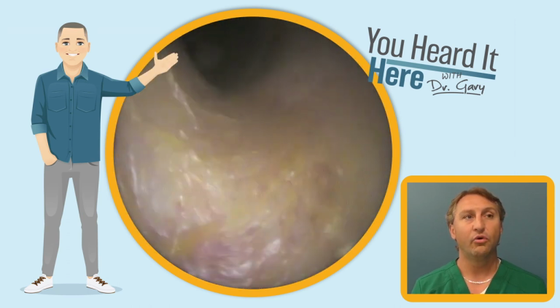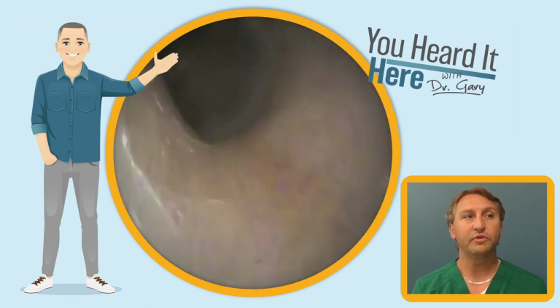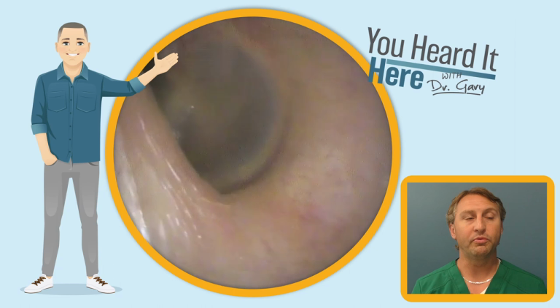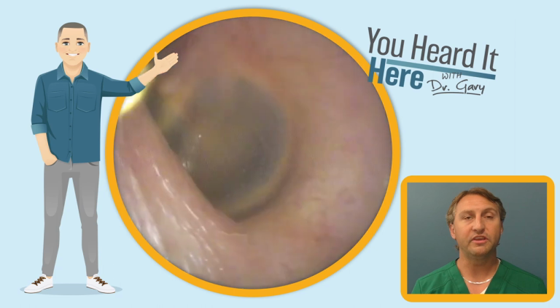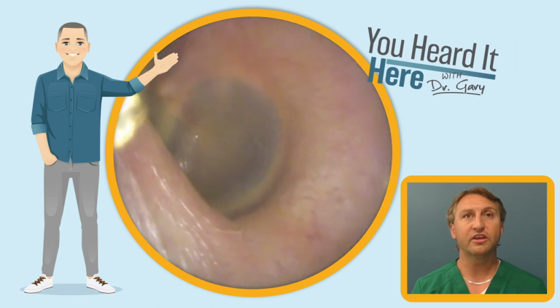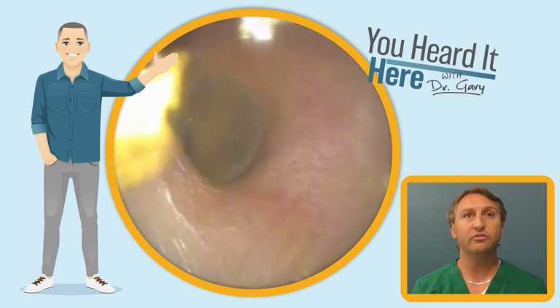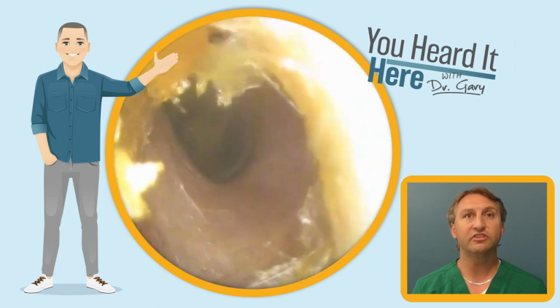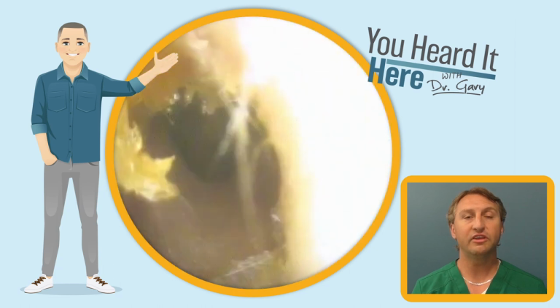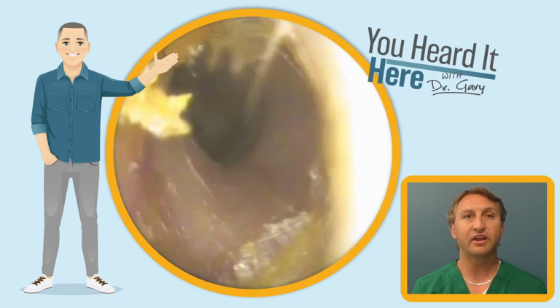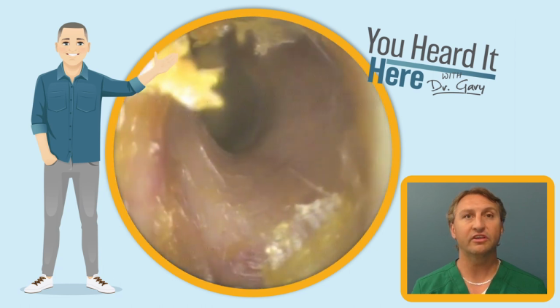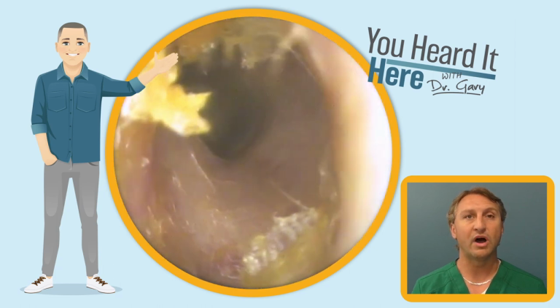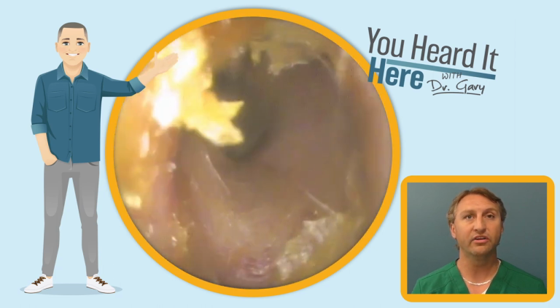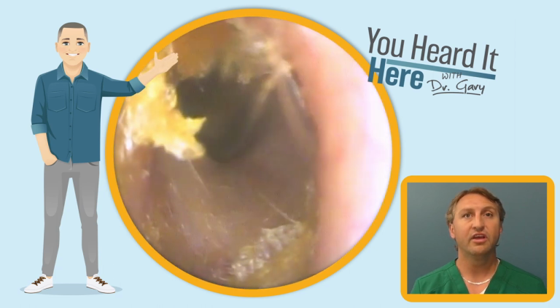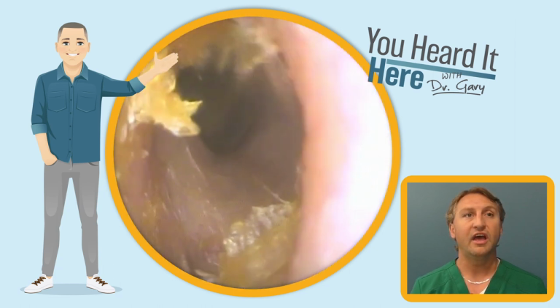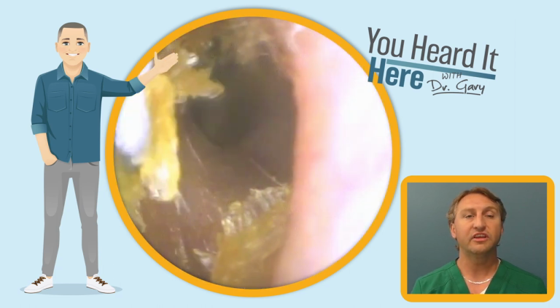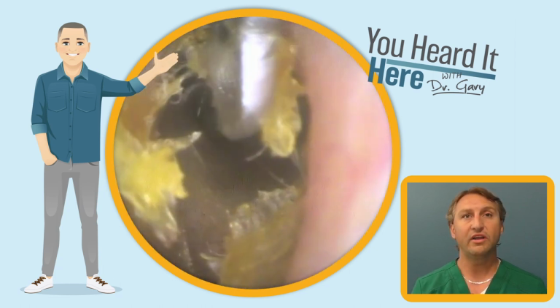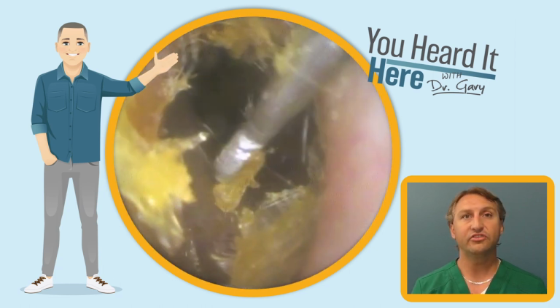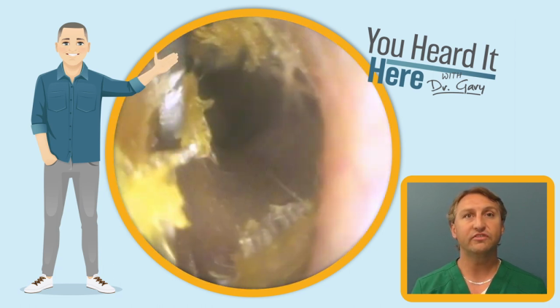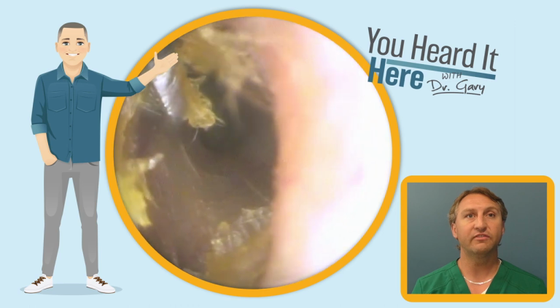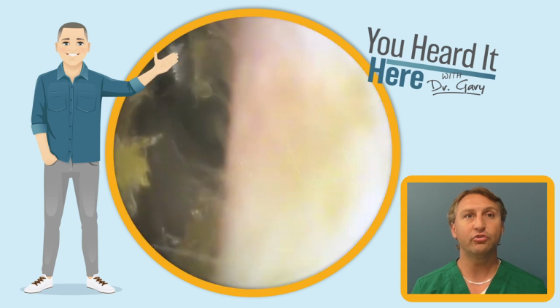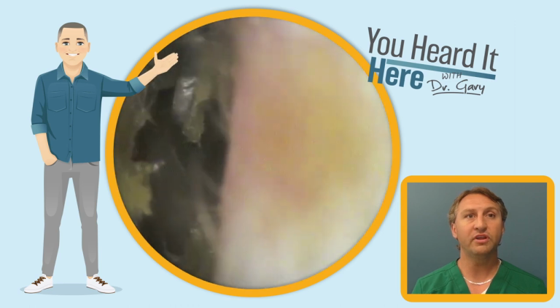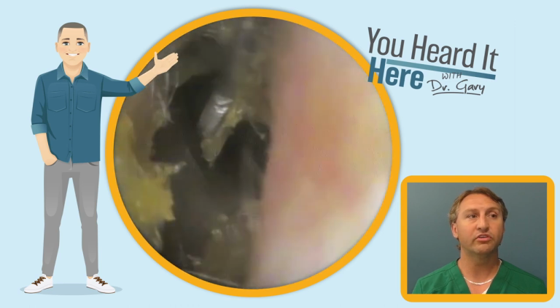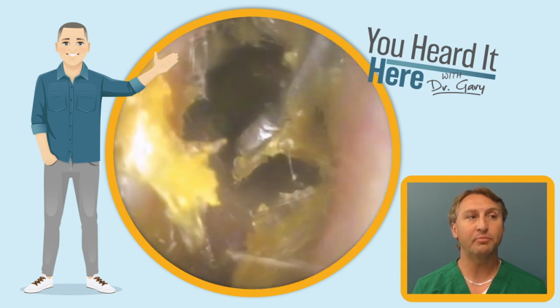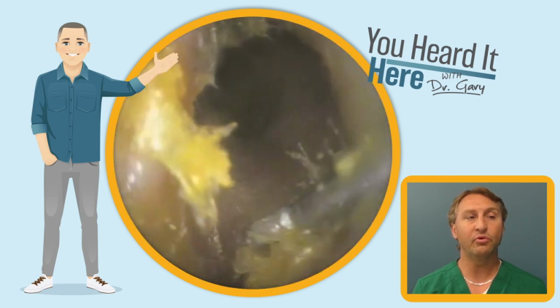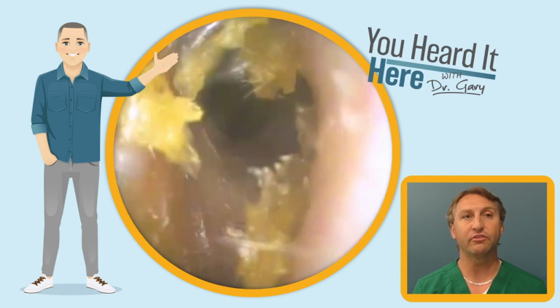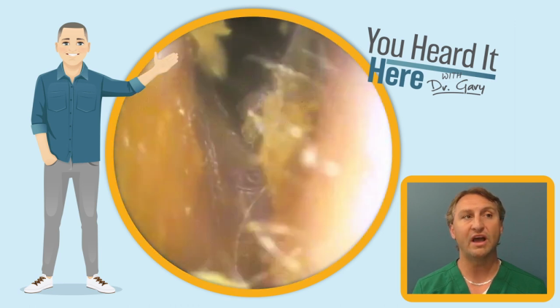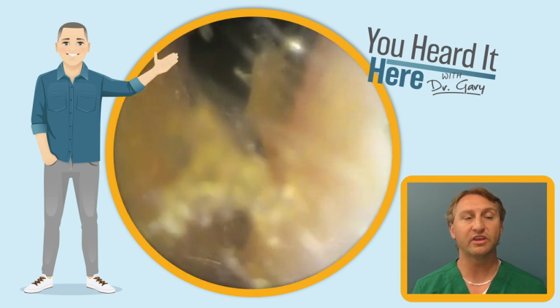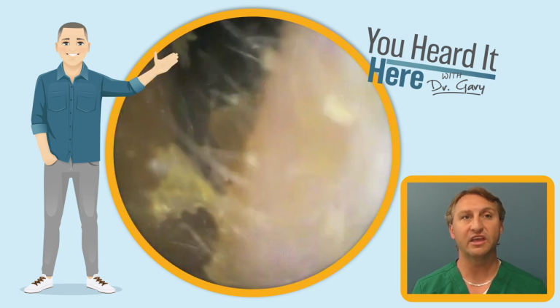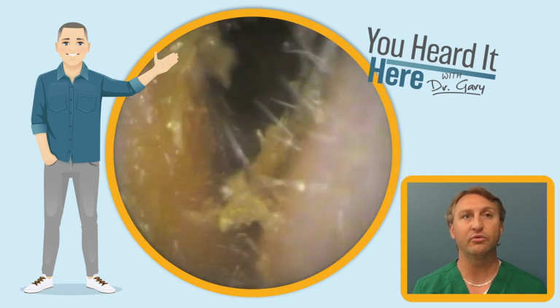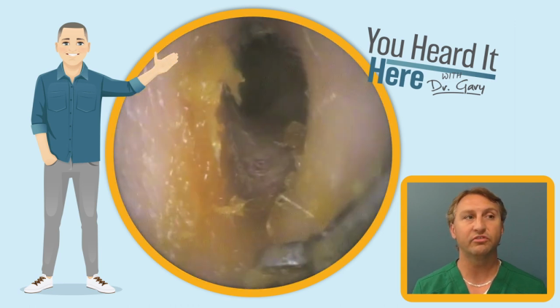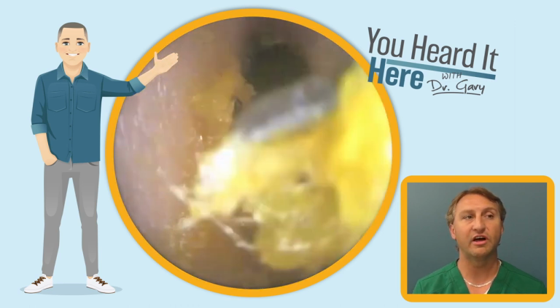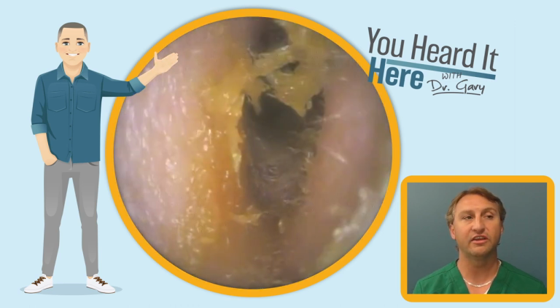It affects the way the epithelial migration works and causes a blockage point where the ear wax gets stuck. Once we open up the ear canal, you can see how it gets wider — that gives kind of a choke point or a stopping point for the wax where it can't get out and fall out of the ear.